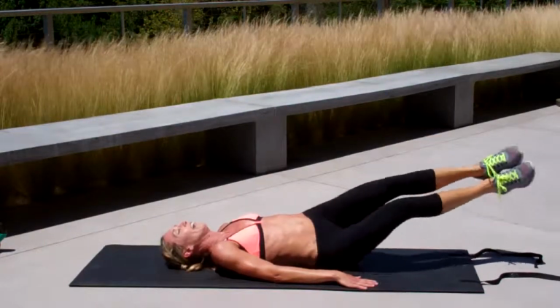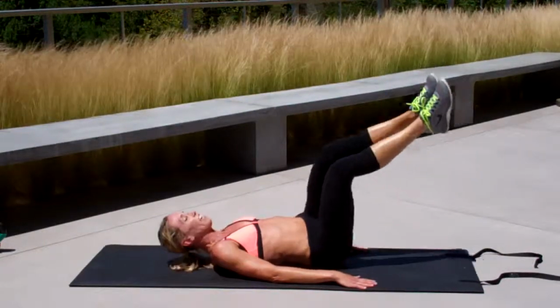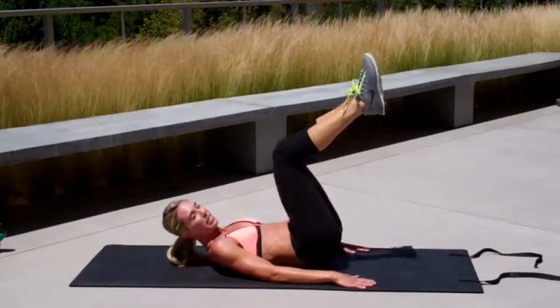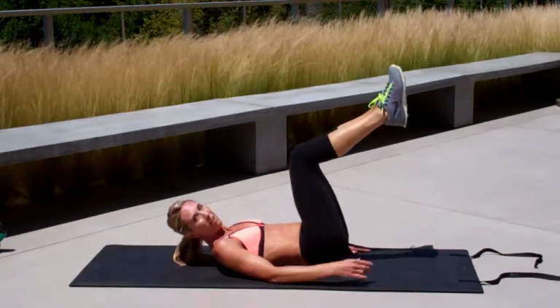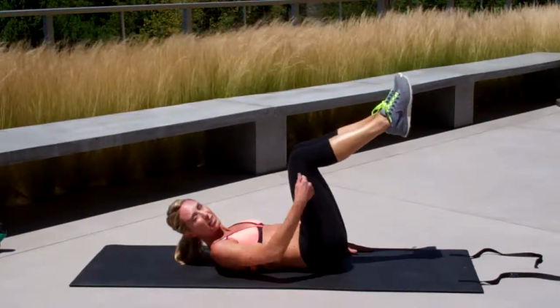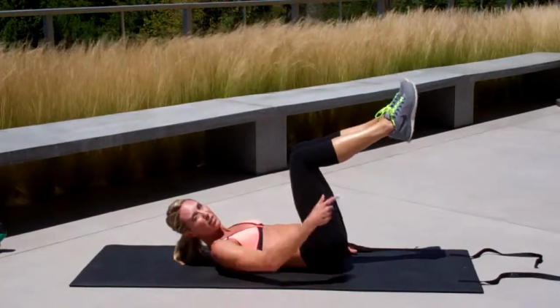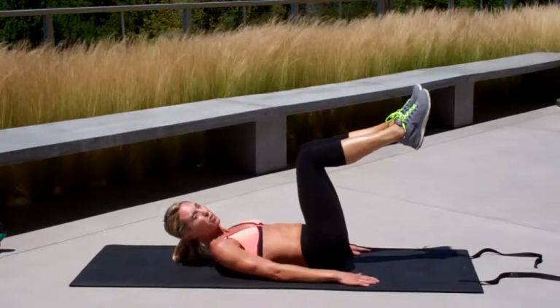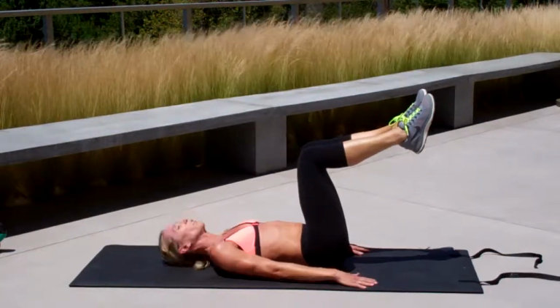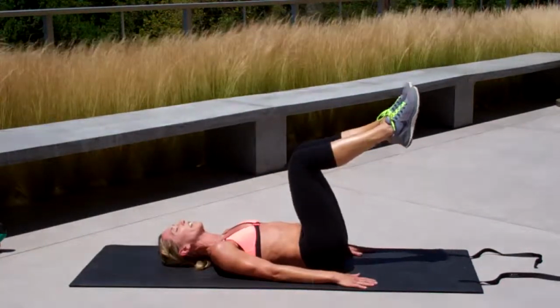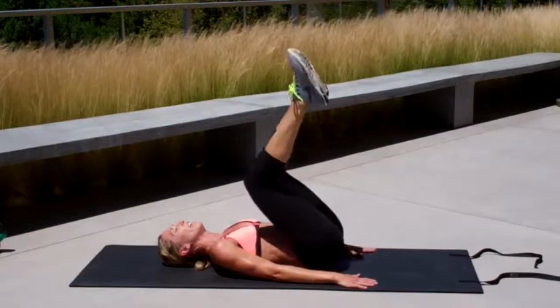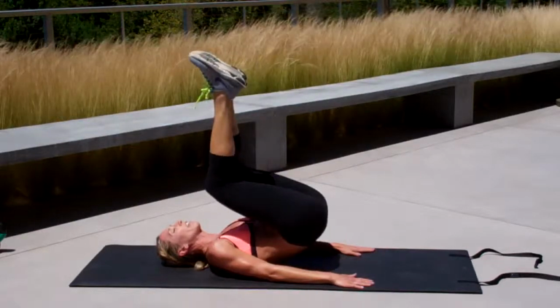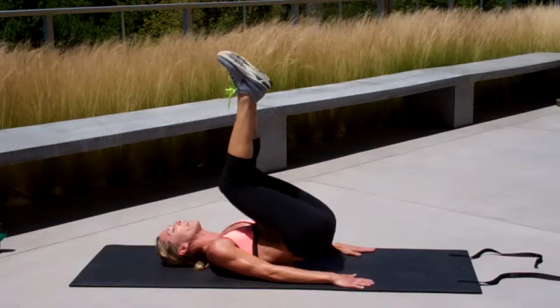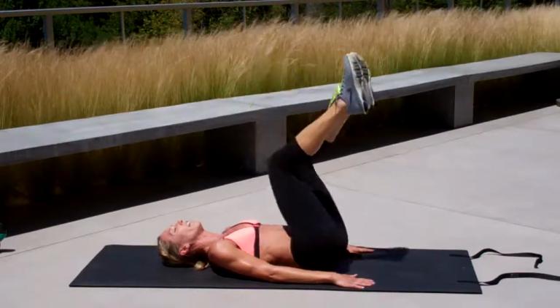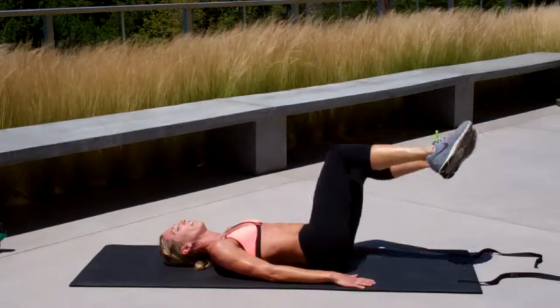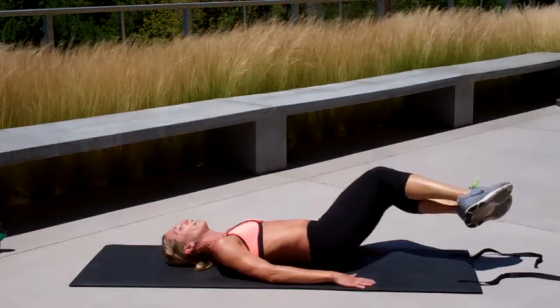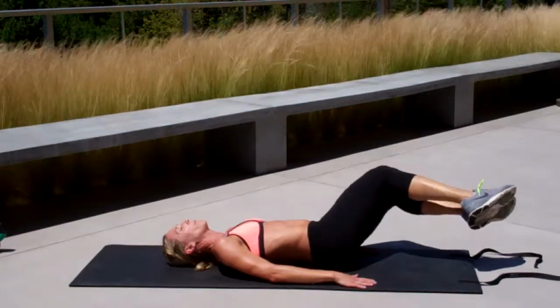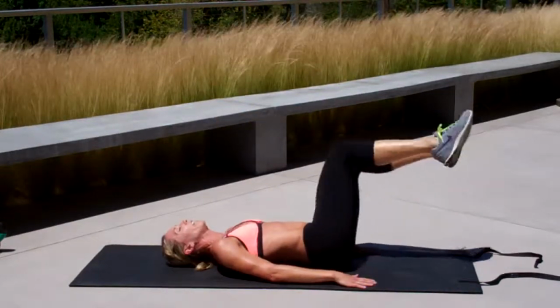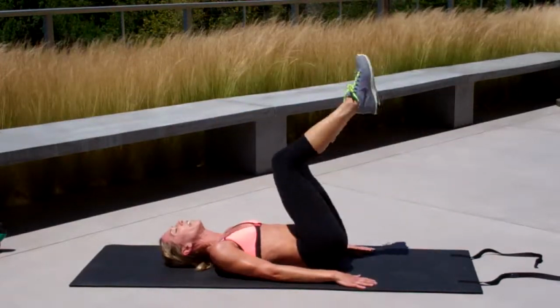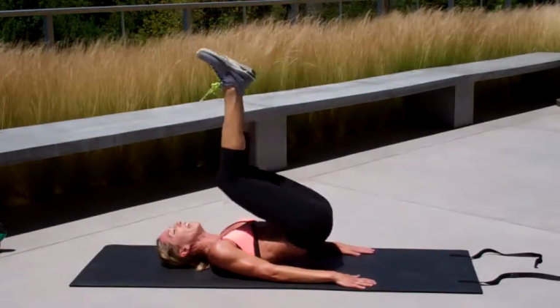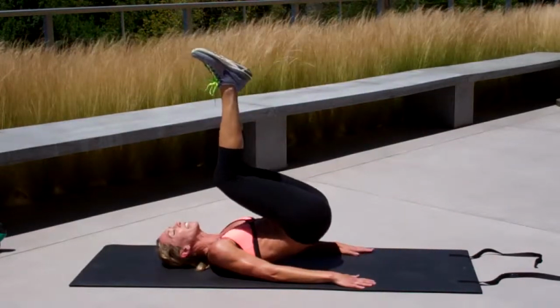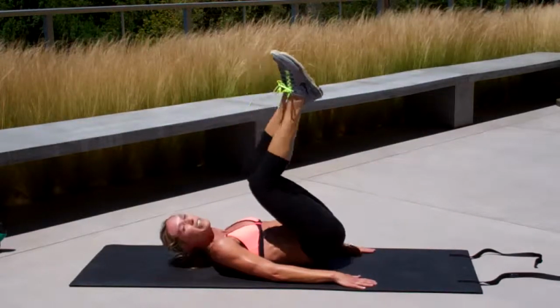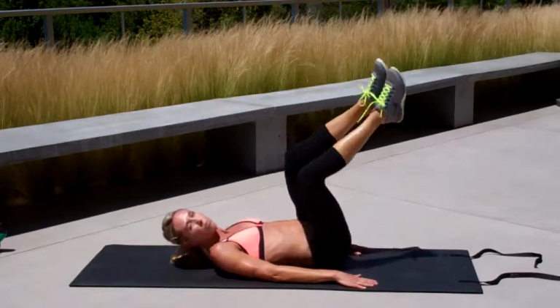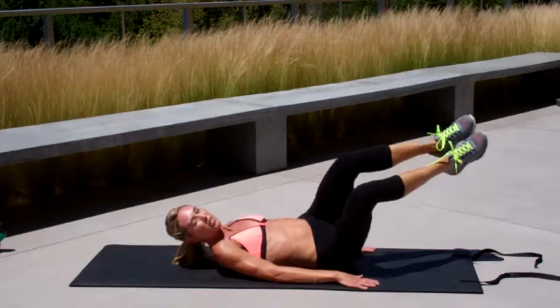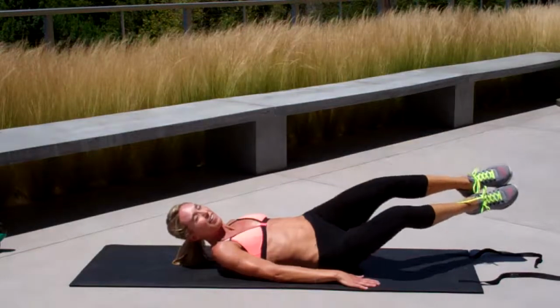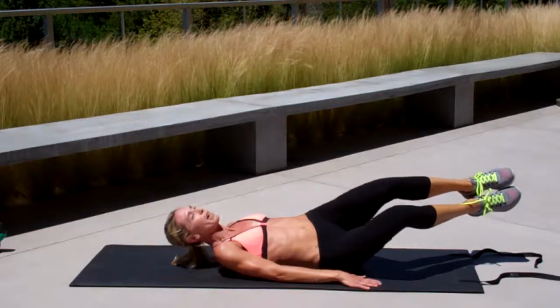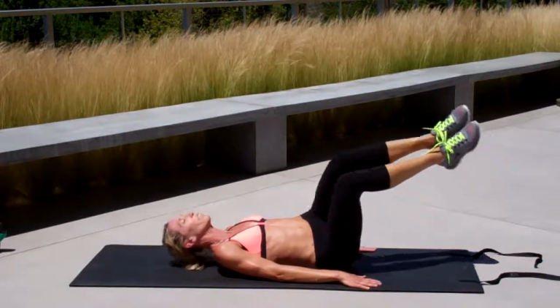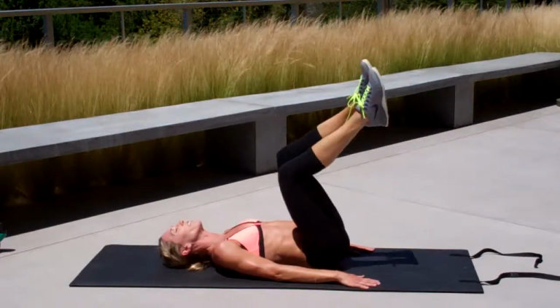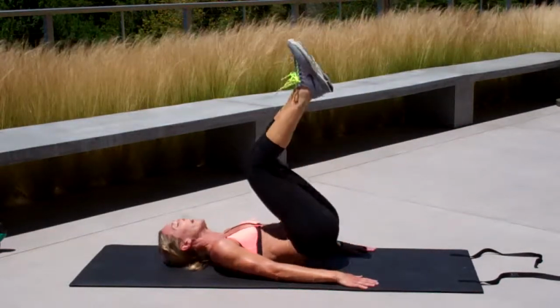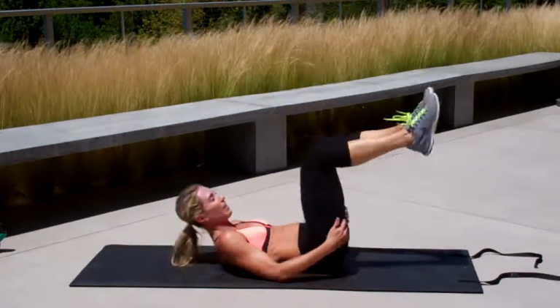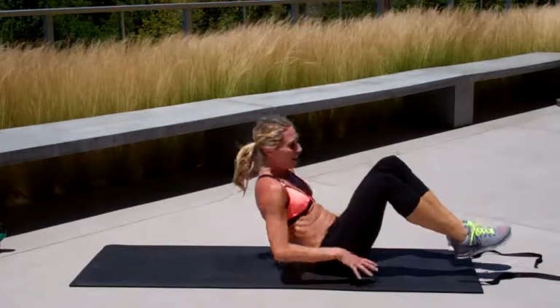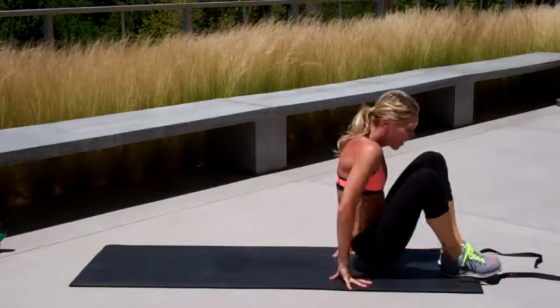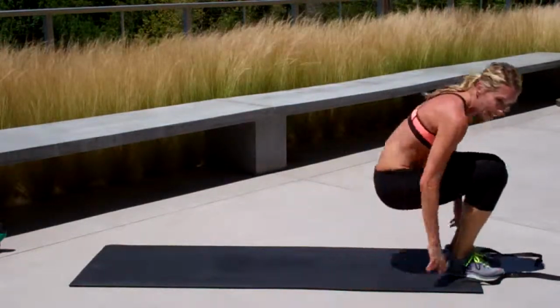Alright, if you needed to modify, you could bend your knees on the reverse crunch. You could go here and drop your heels. It's a little less pressure on your abdominals if you do it this way. Up to you.